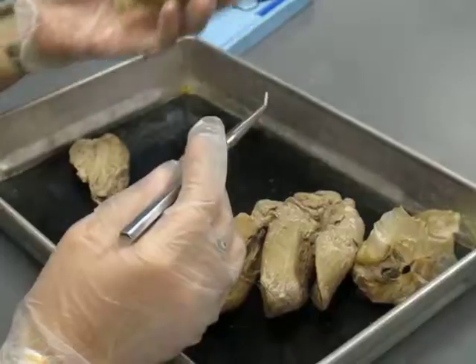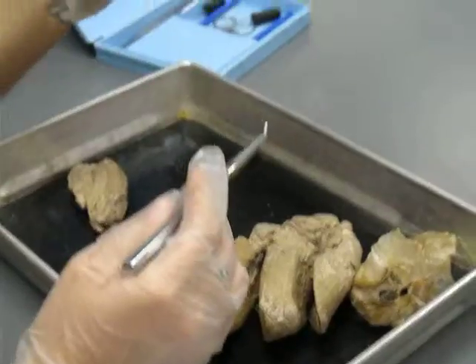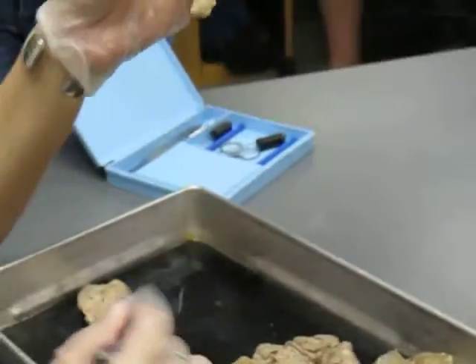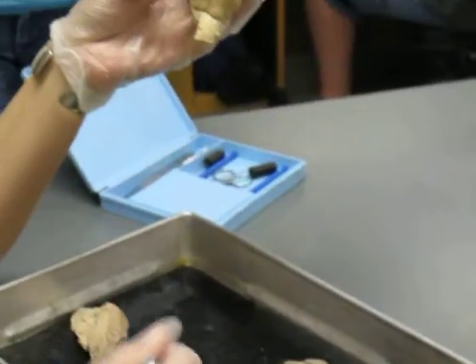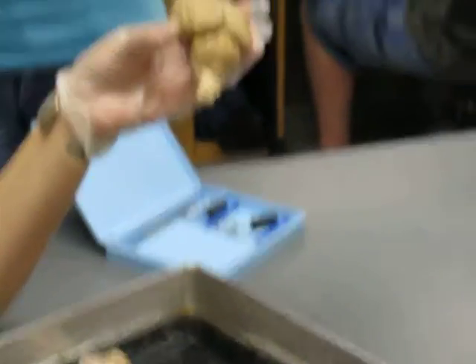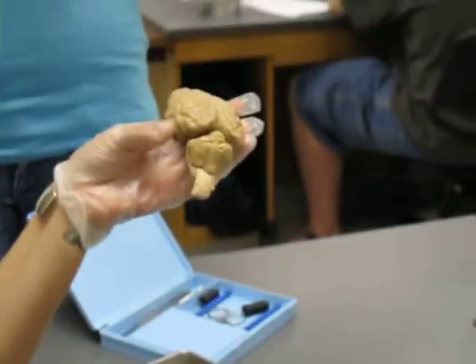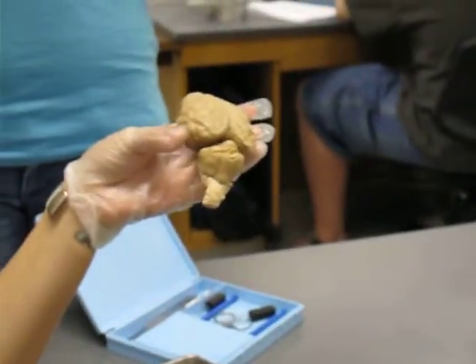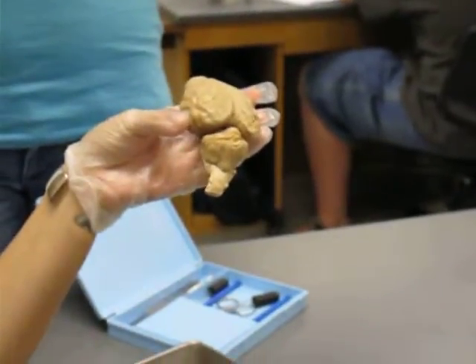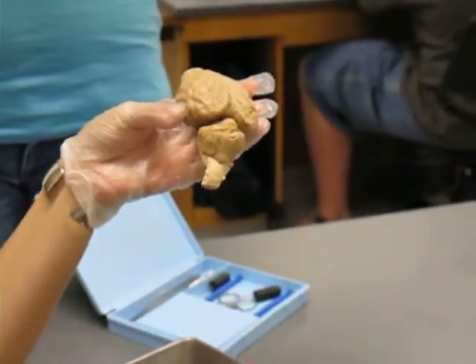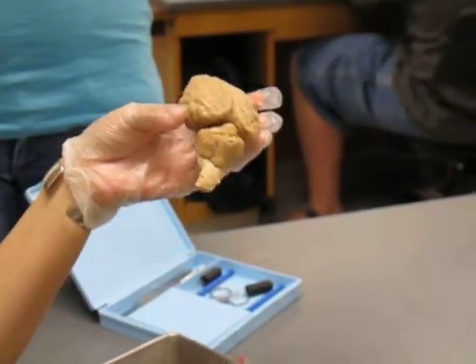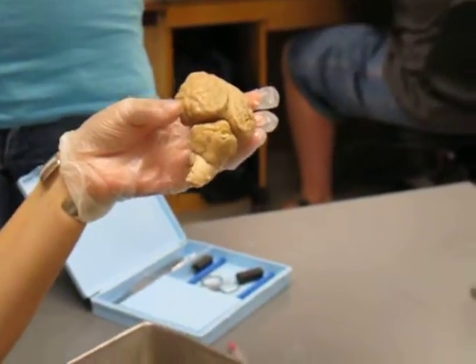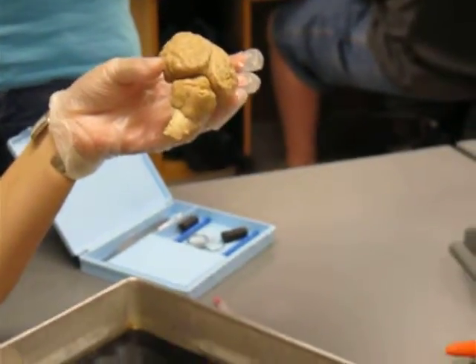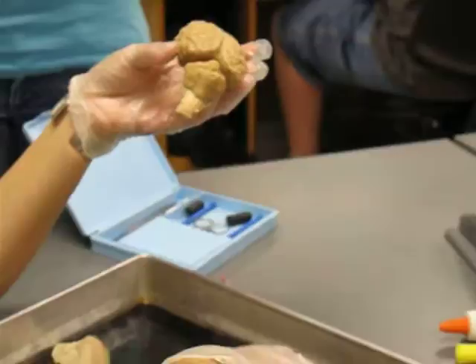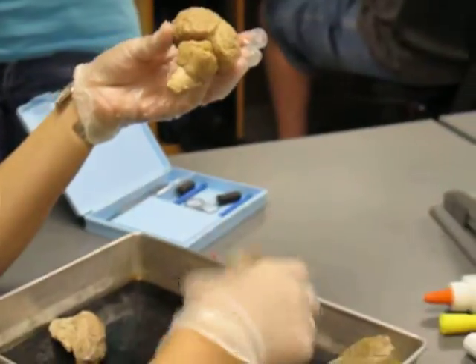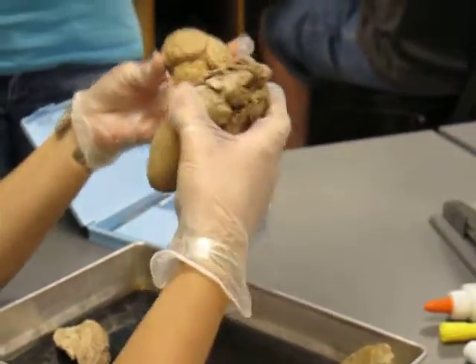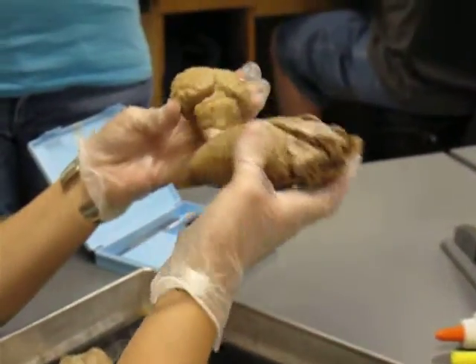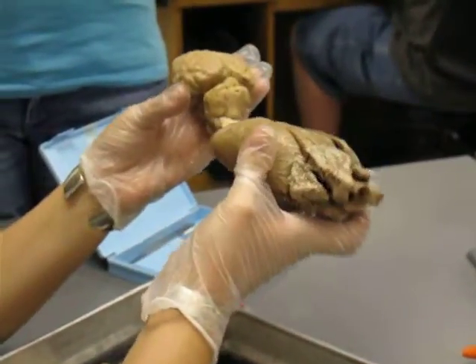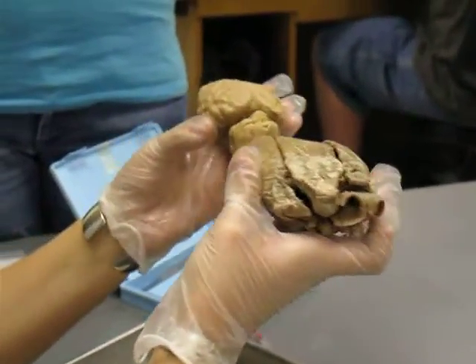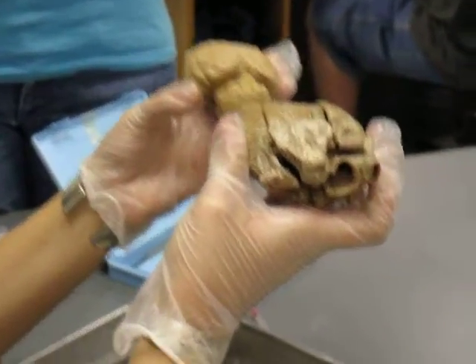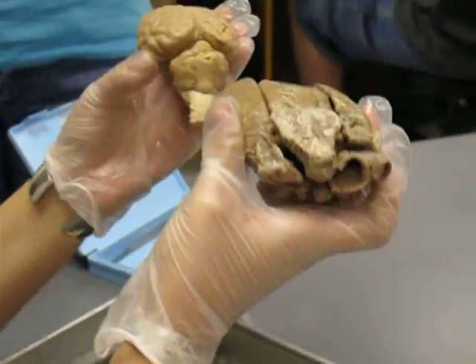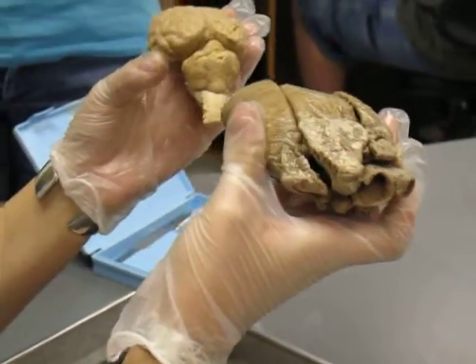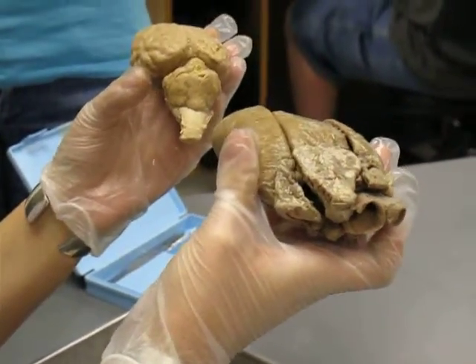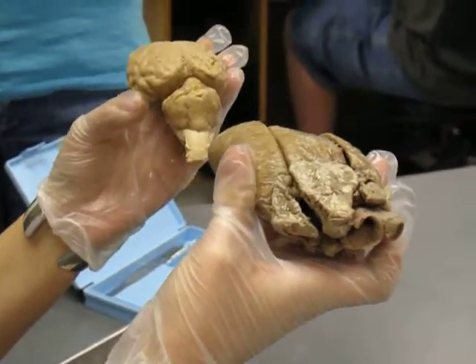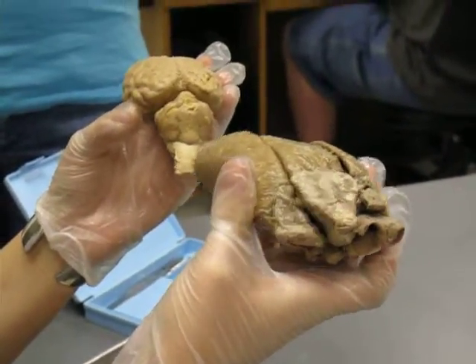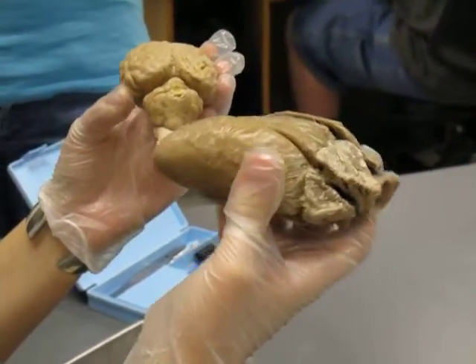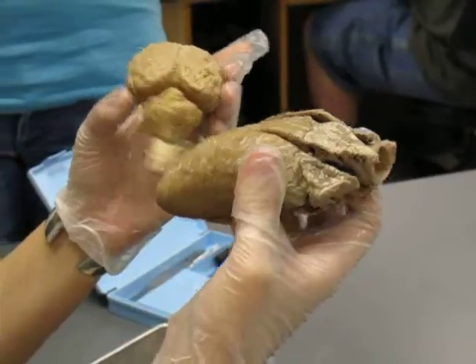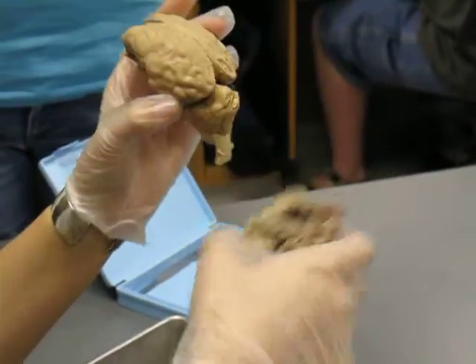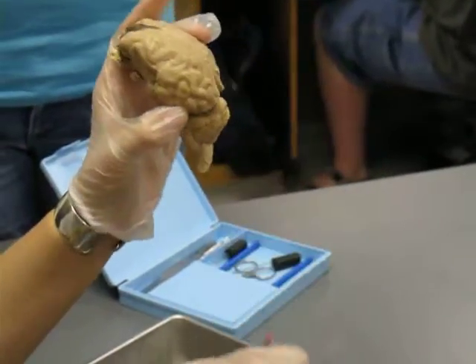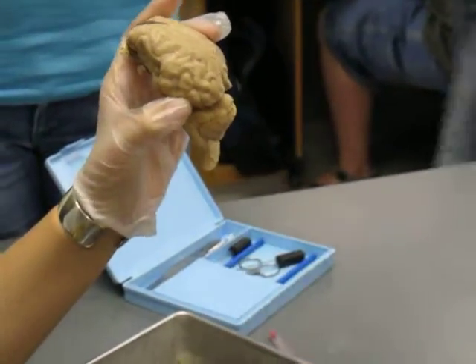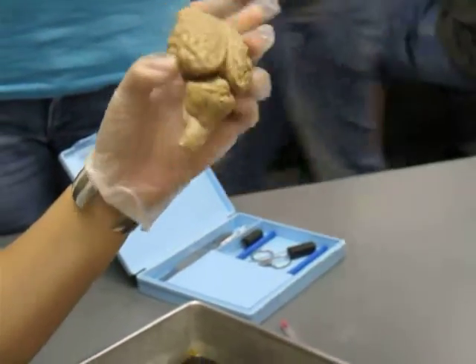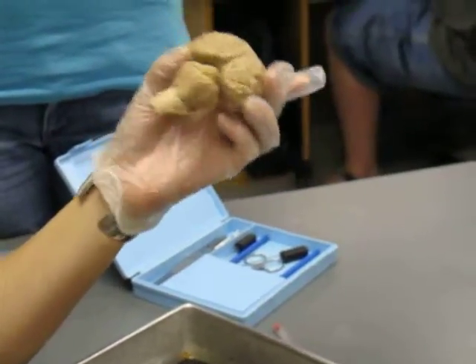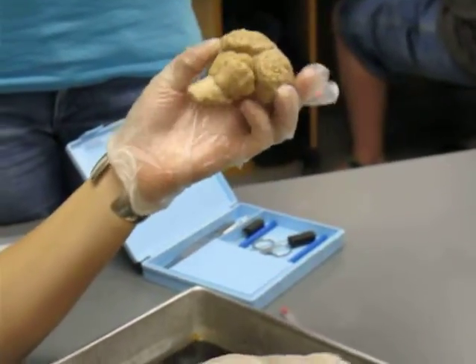You have your sheep's brain, which you should compare to your sheep's heart. What do you think it's better at, running or thinking? Running. You're not a very intelligent animal.